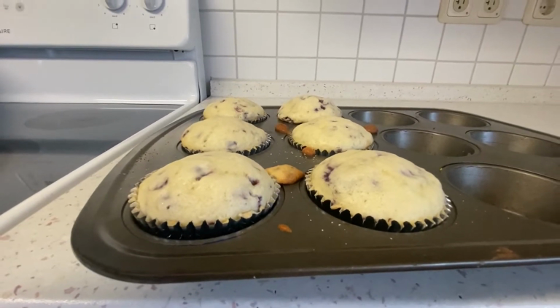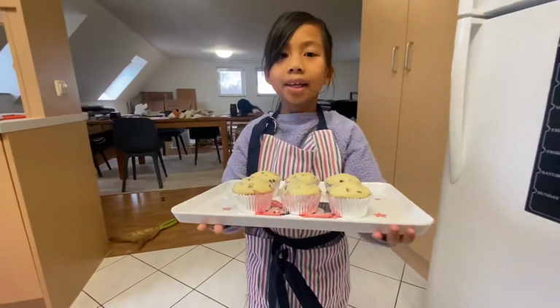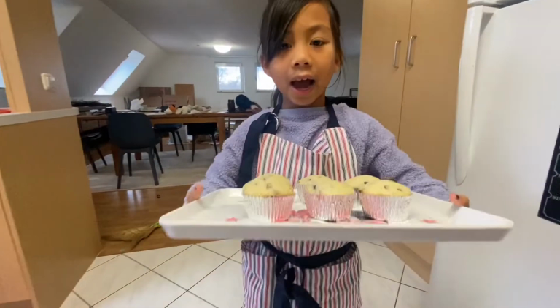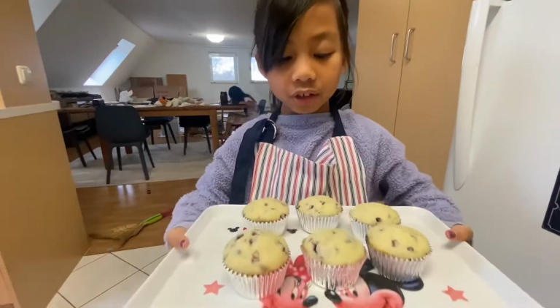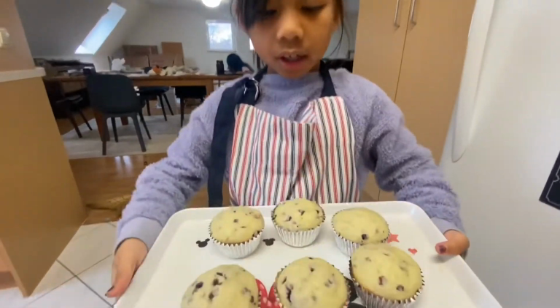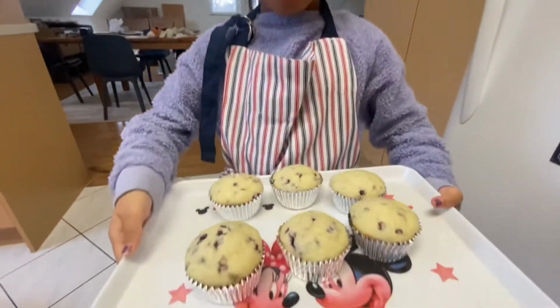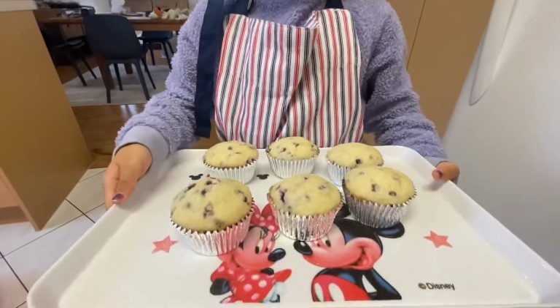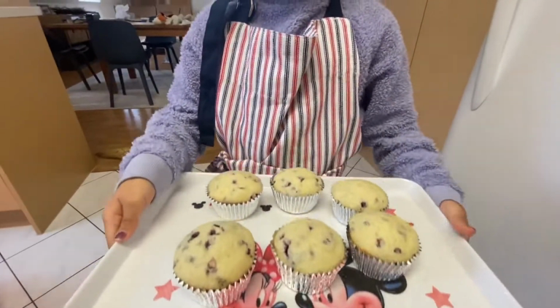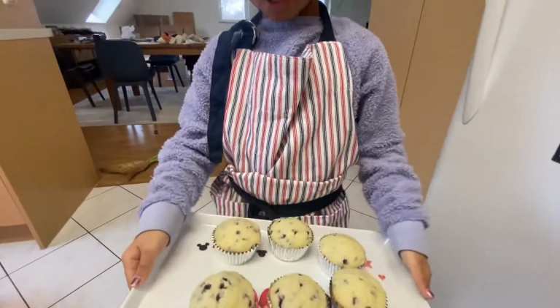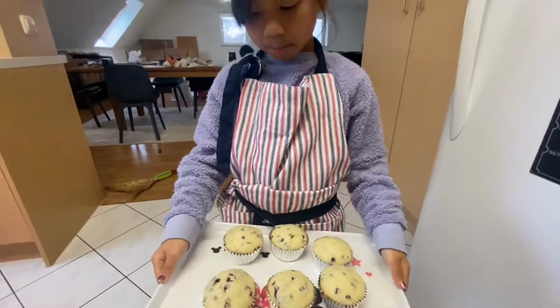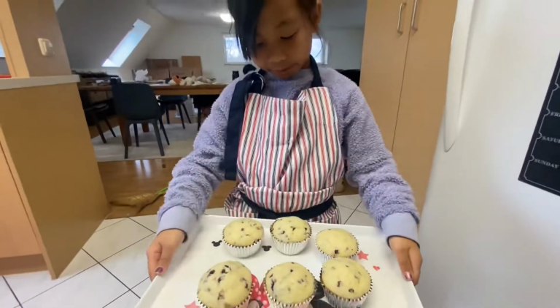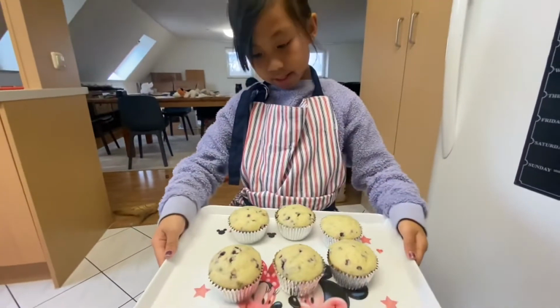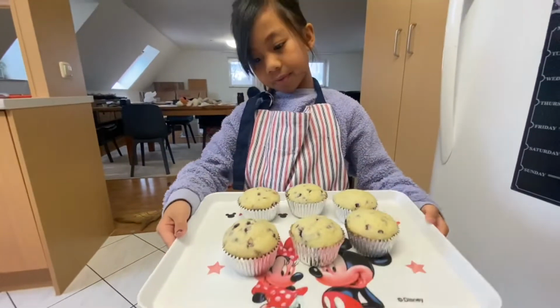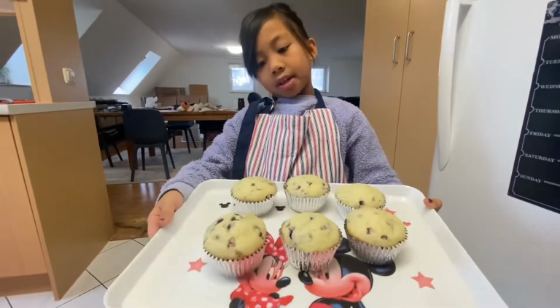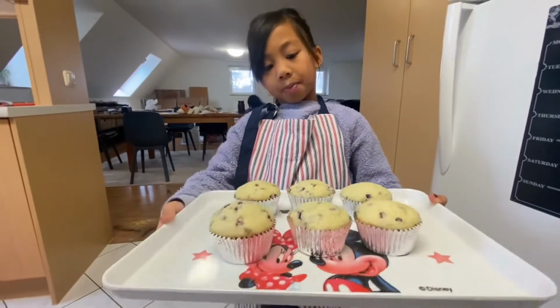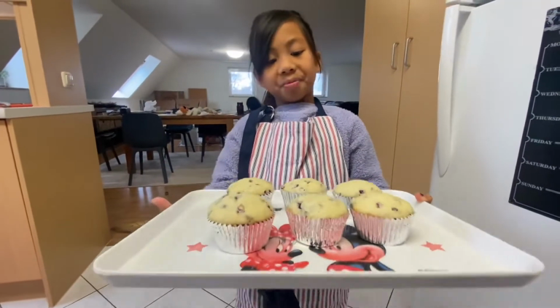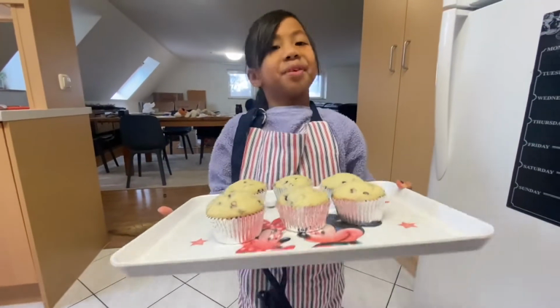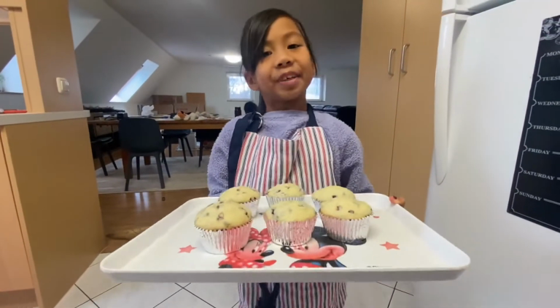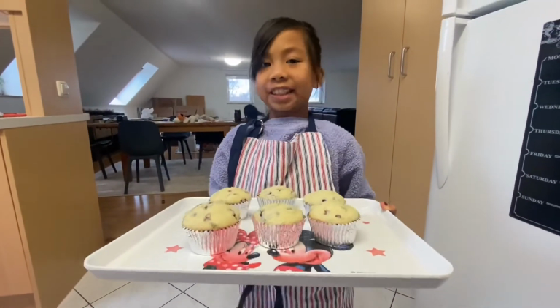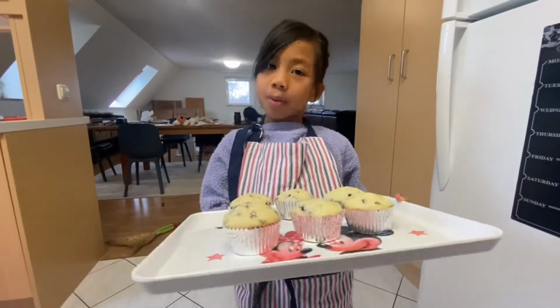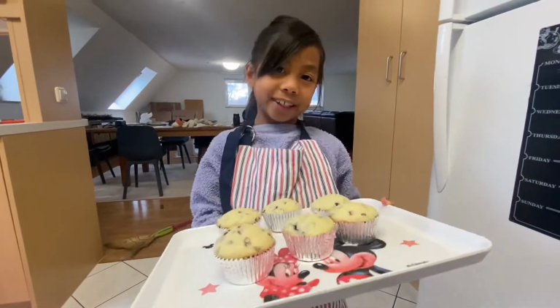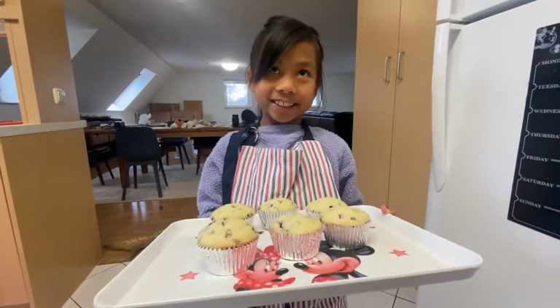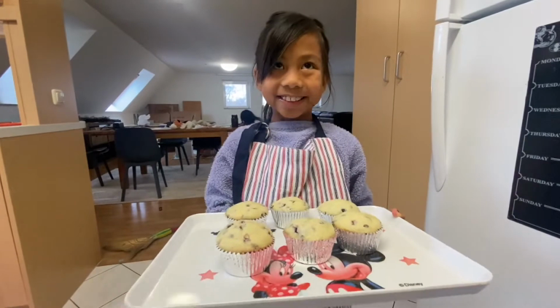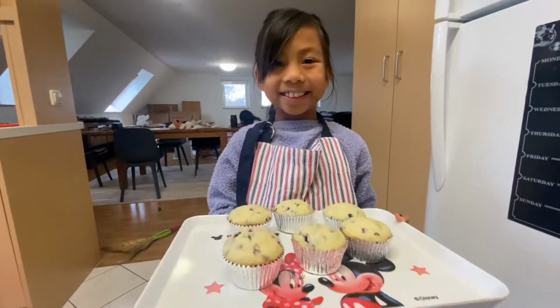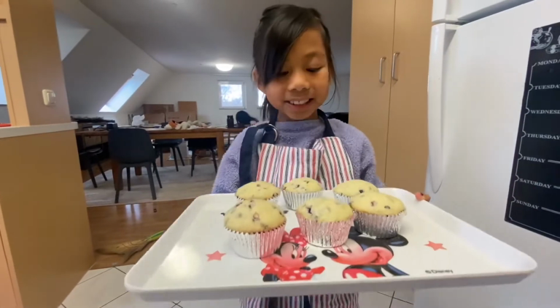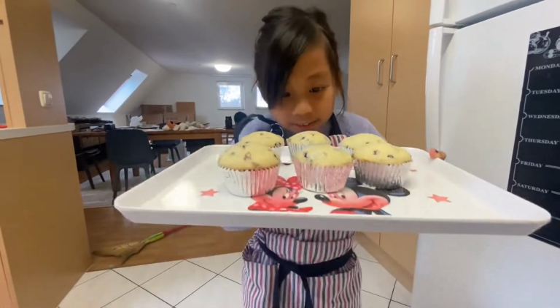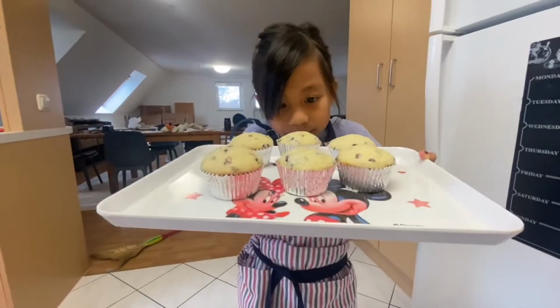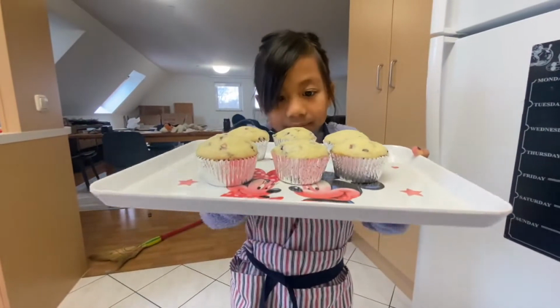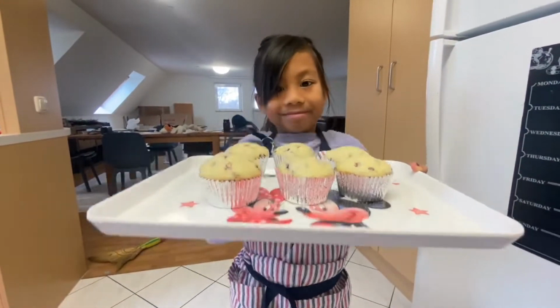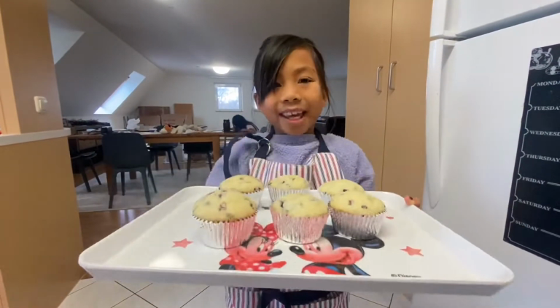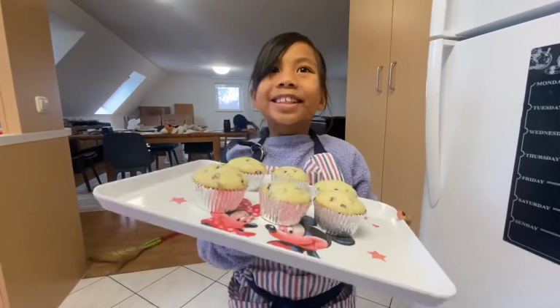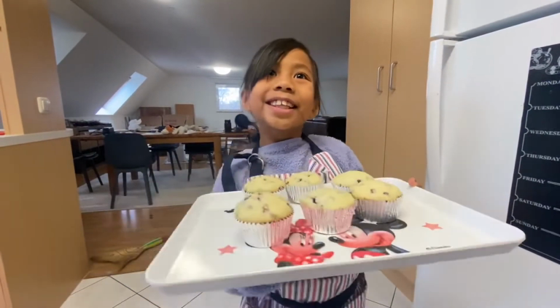Here they are after baking — one box makes six muffins, and that works out perfectly because there are six people in our family. Smells really good. I can't wait to eat that.